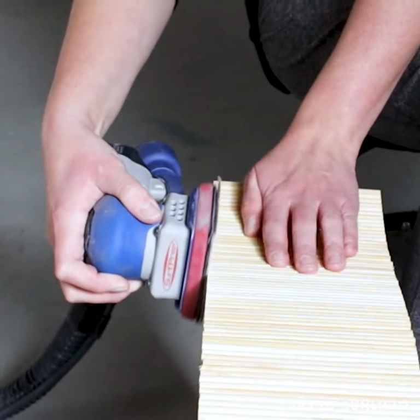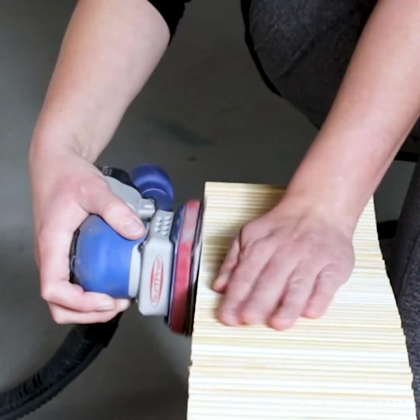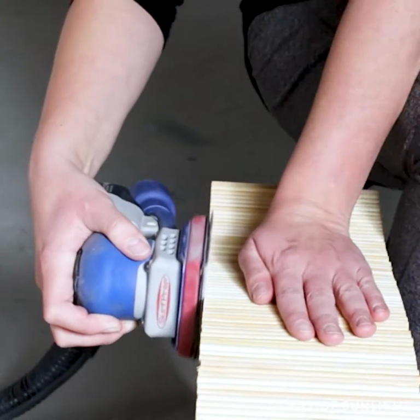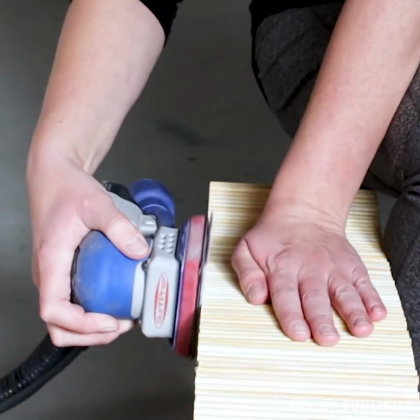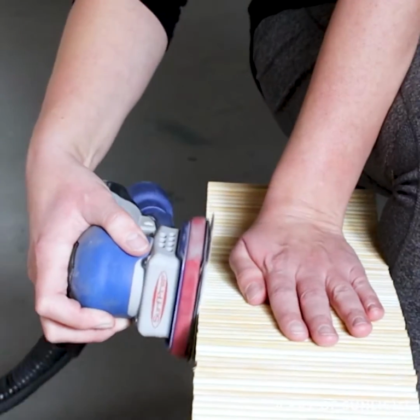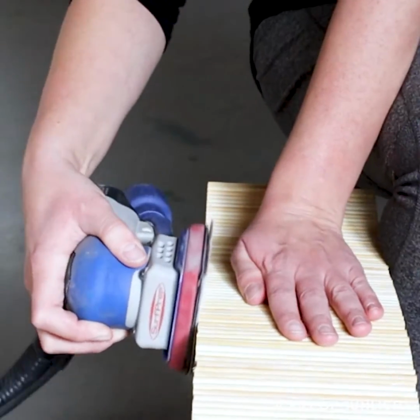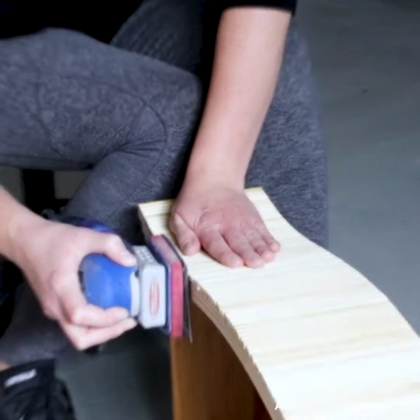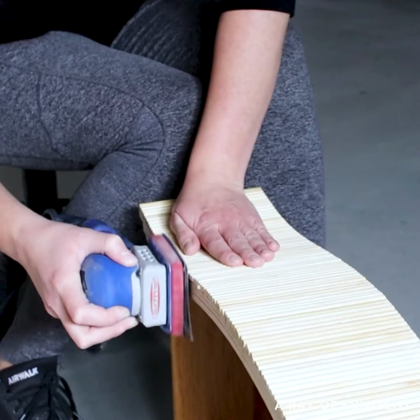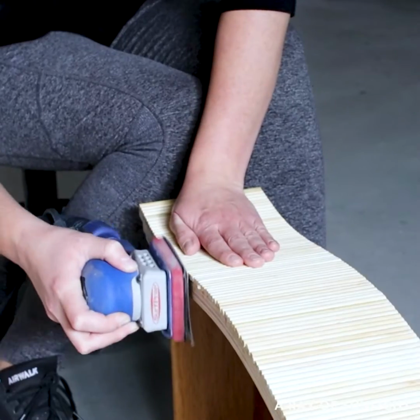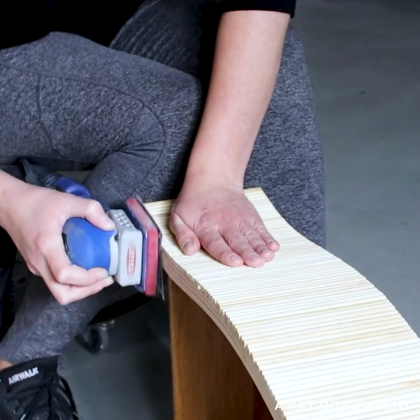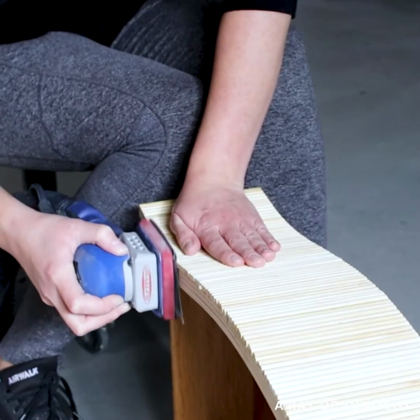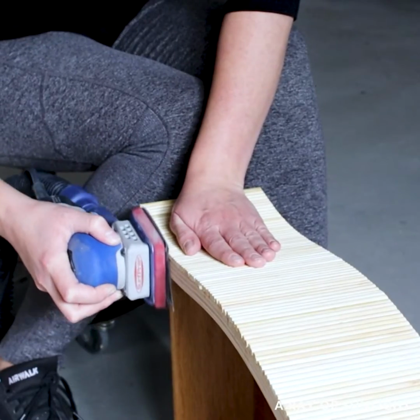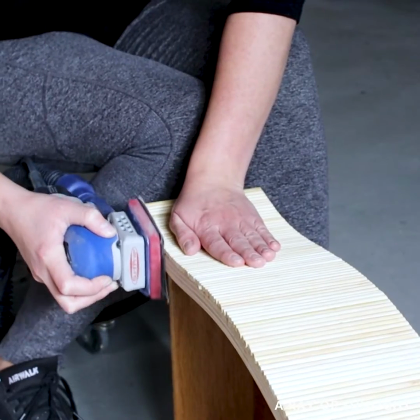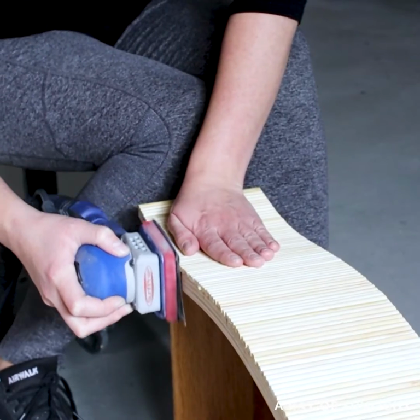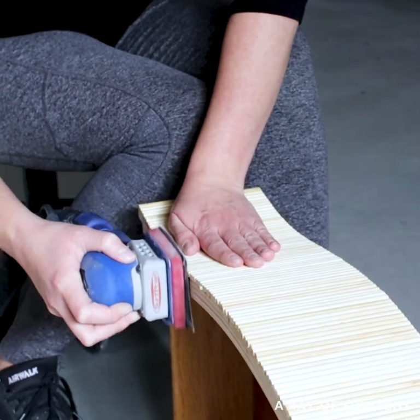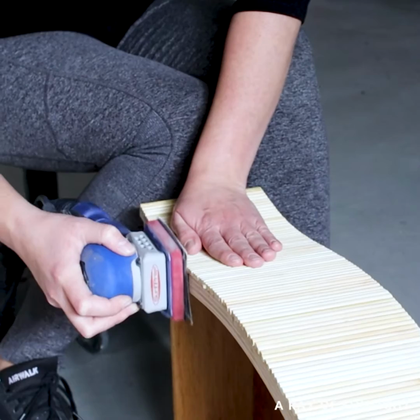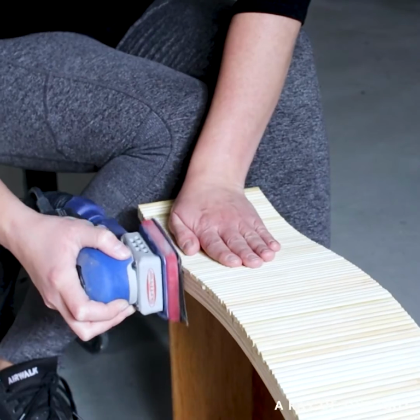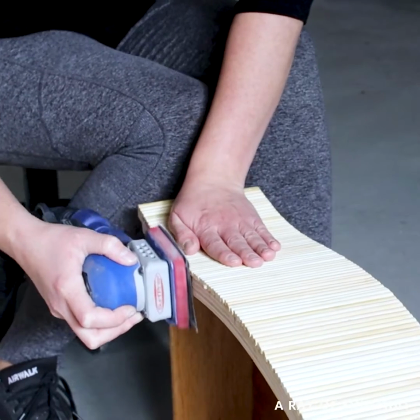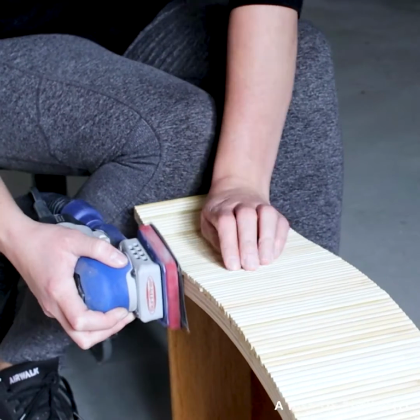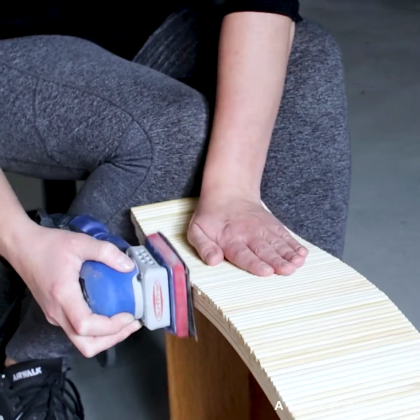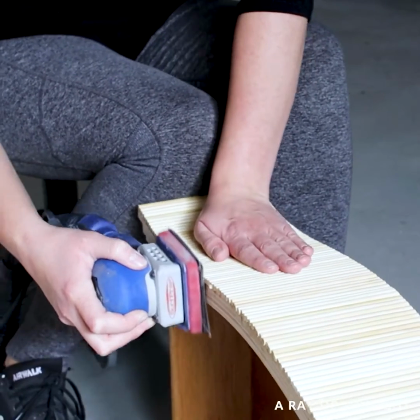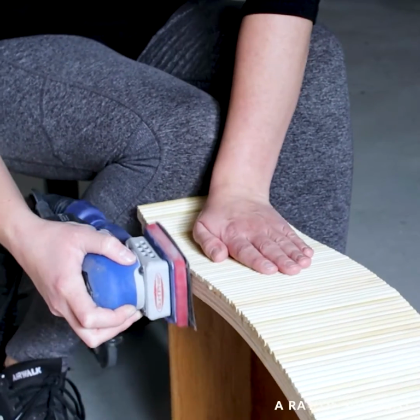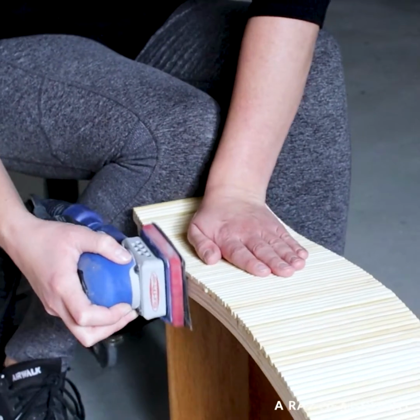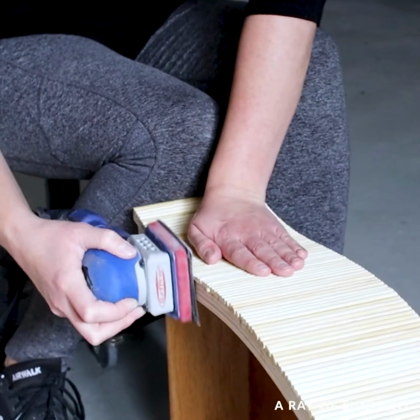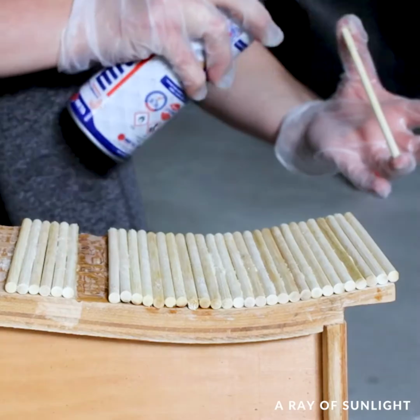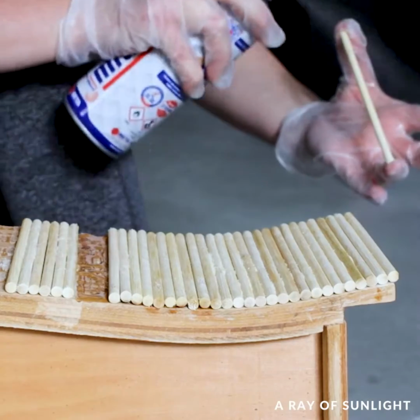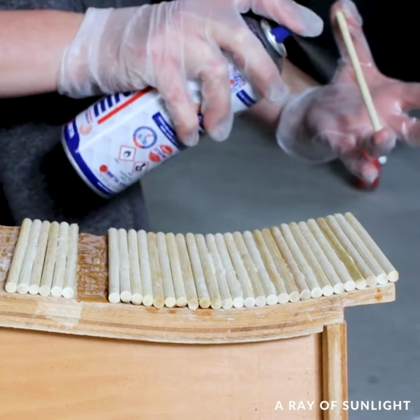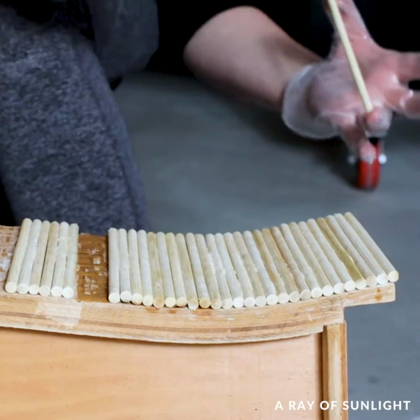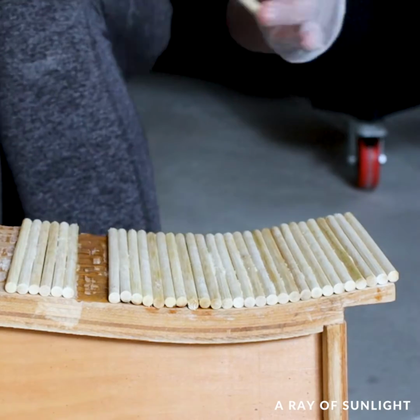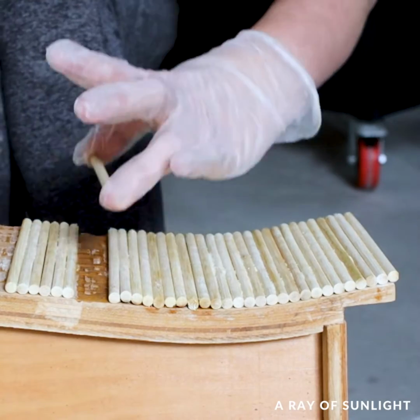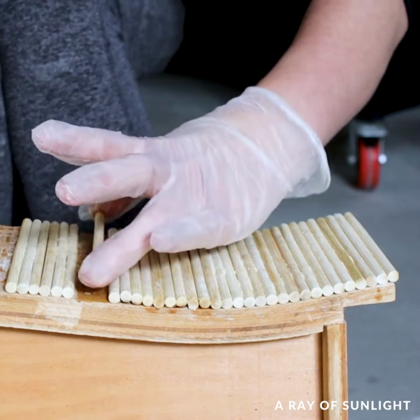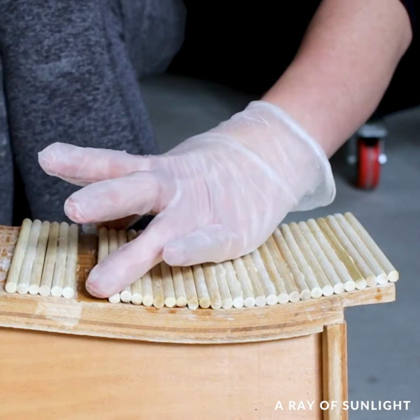I'm not going to lie, this whole dowel process was really tedious and I questioned my sanity a few times through it all. I had to glue the dowels back on a few times.